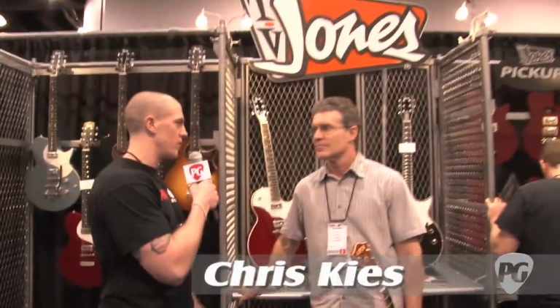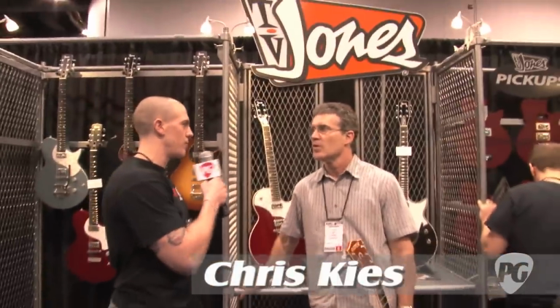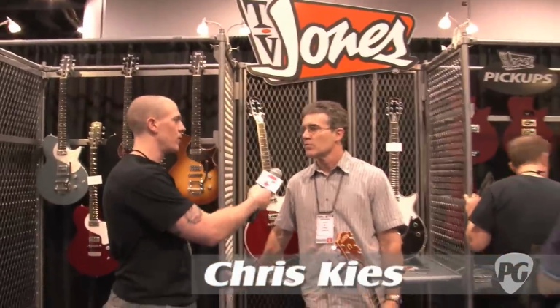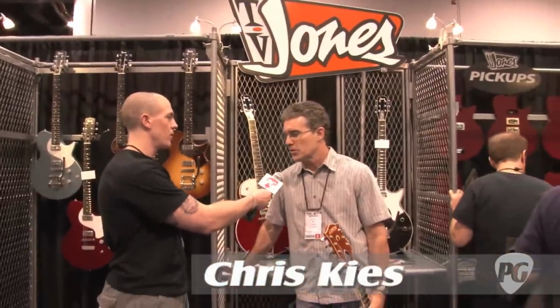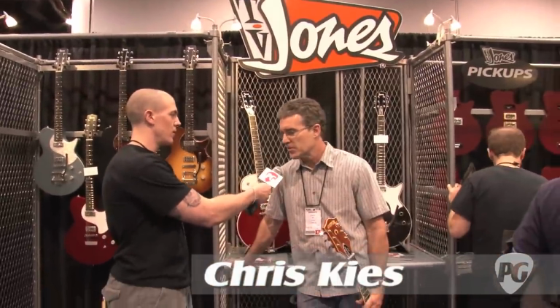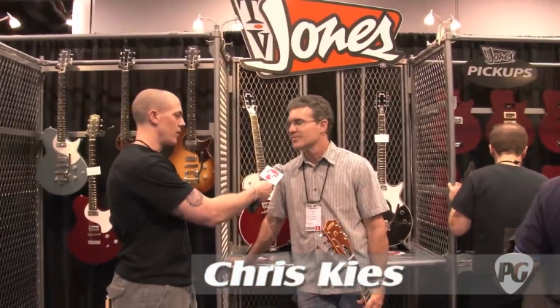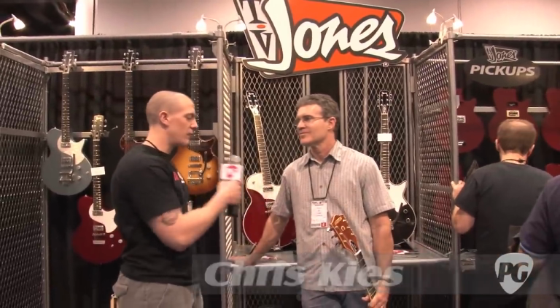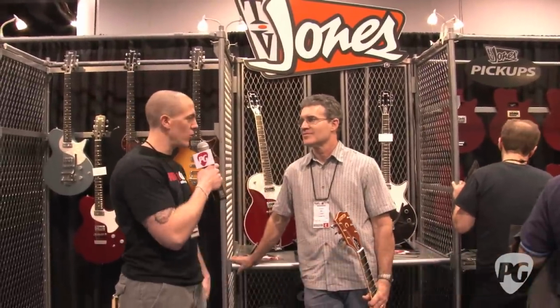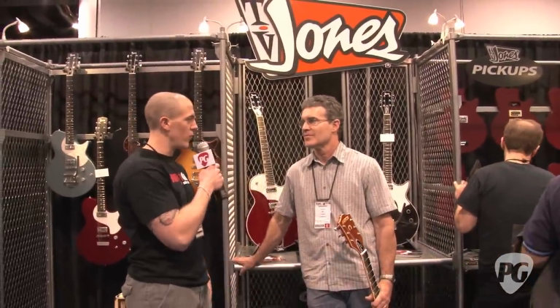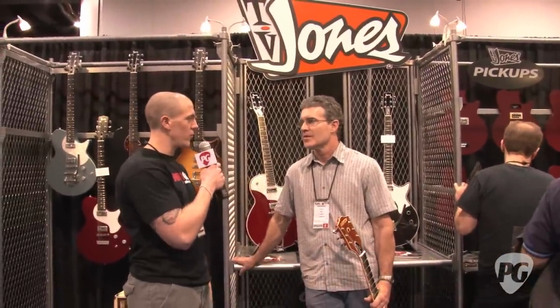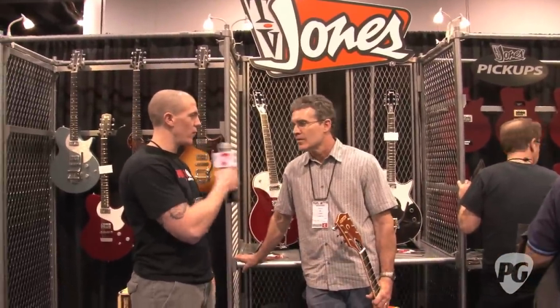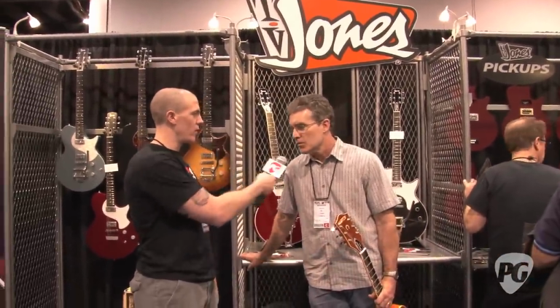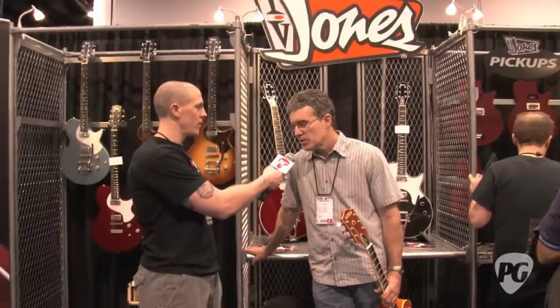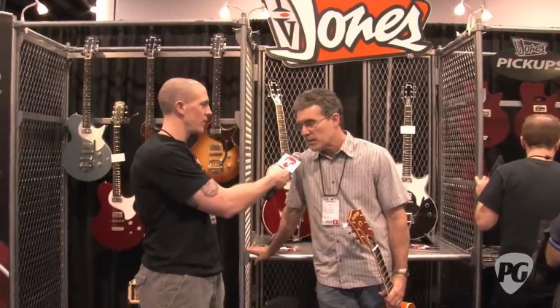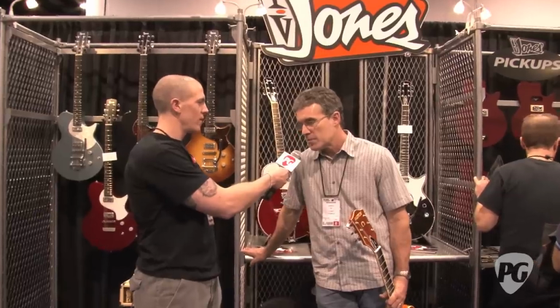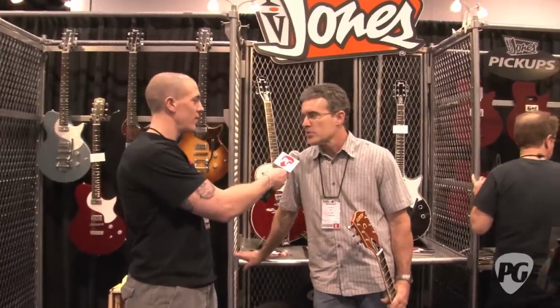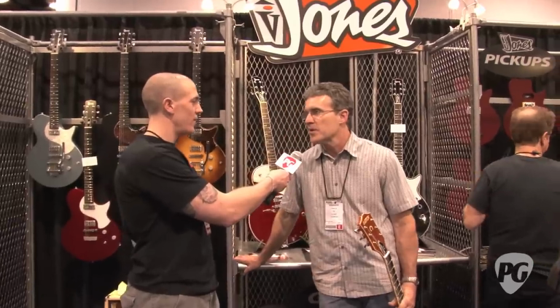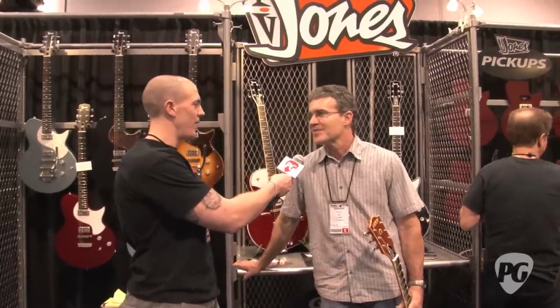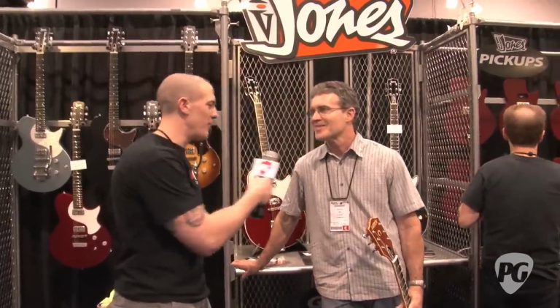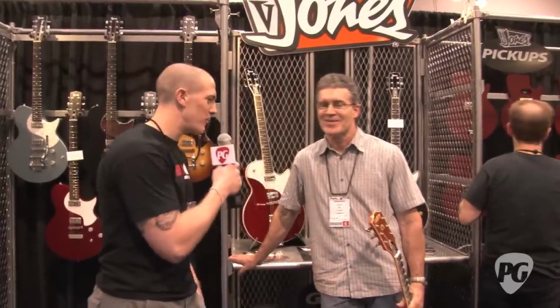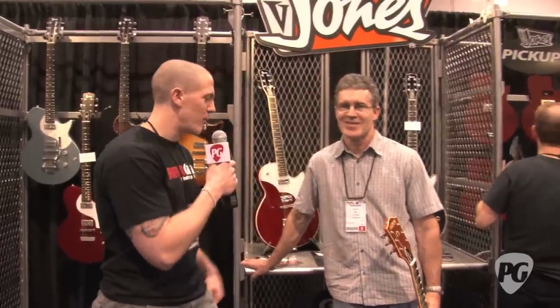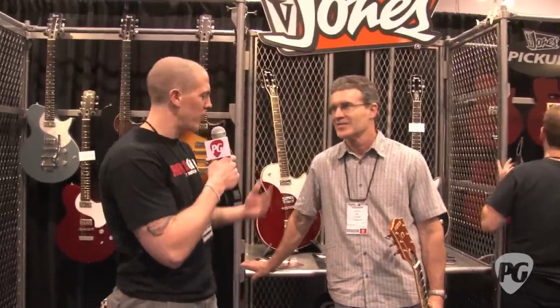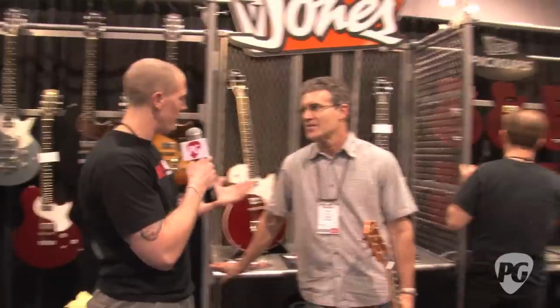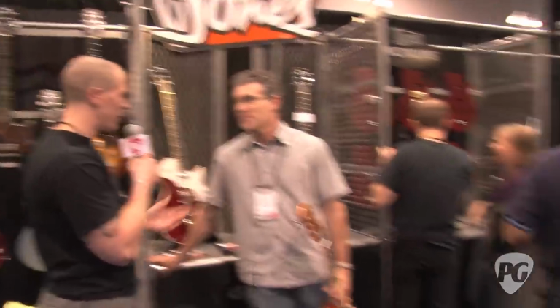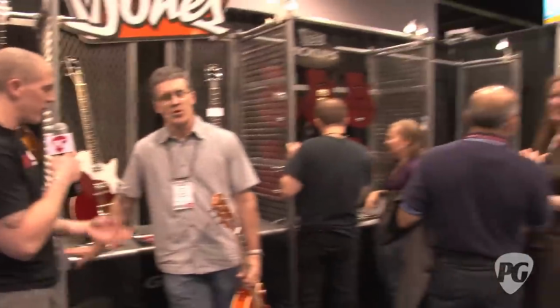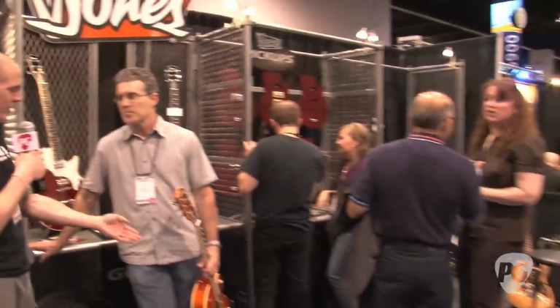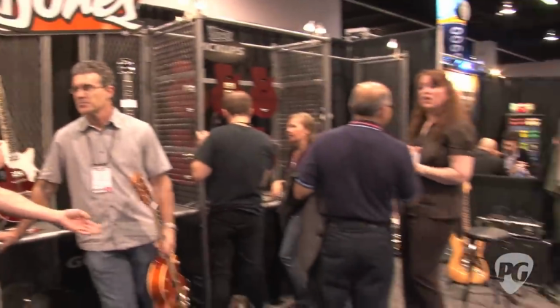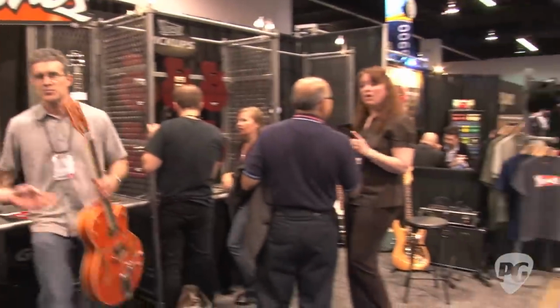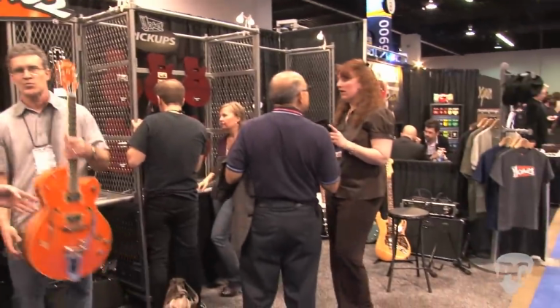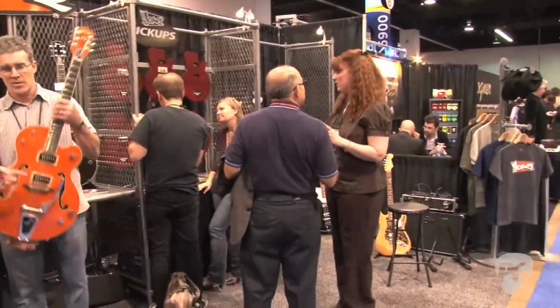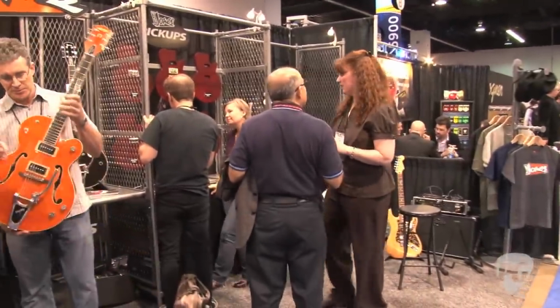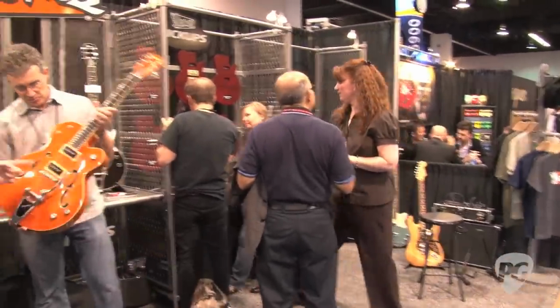How are you doing, Tom? Really good, thank you. How's the show going for you so far? Really good, but I'm still setting up. Sorry to bother you while you're setting up, but you've got to tell us about what you've got going on here in this guitar.